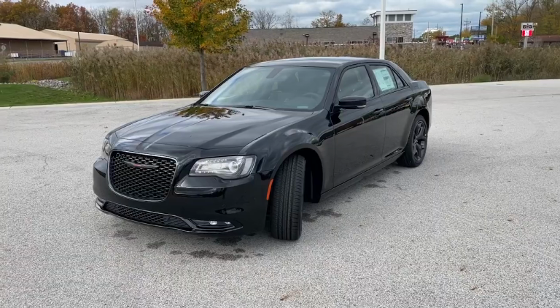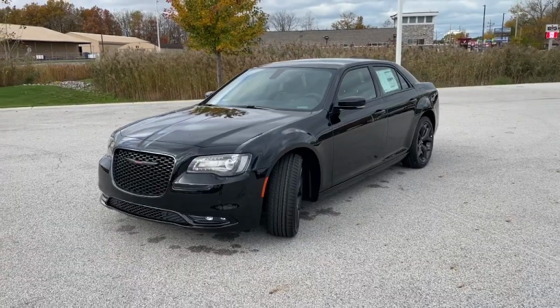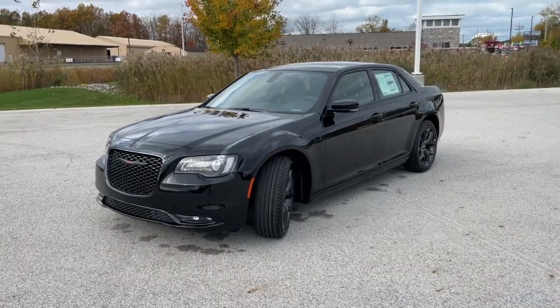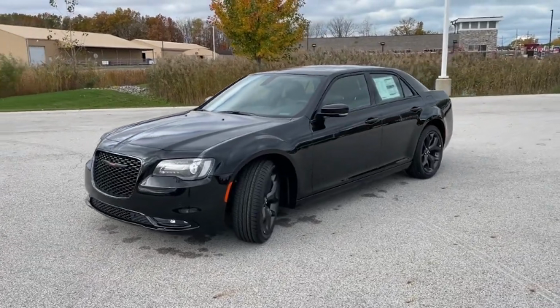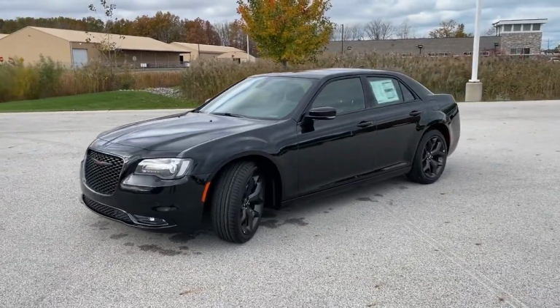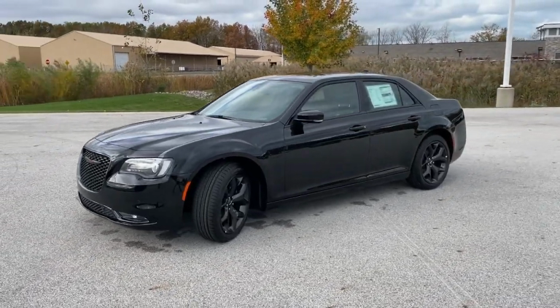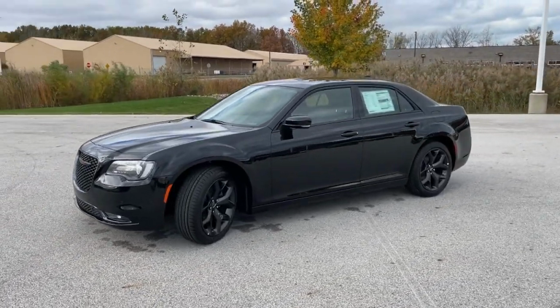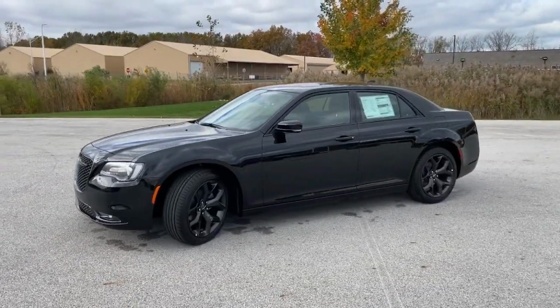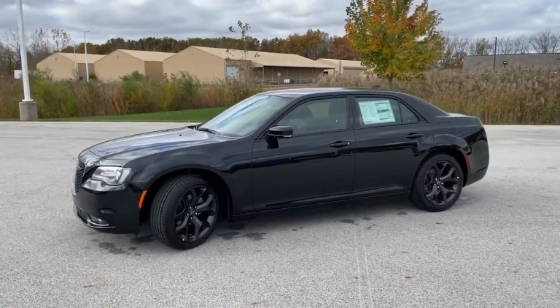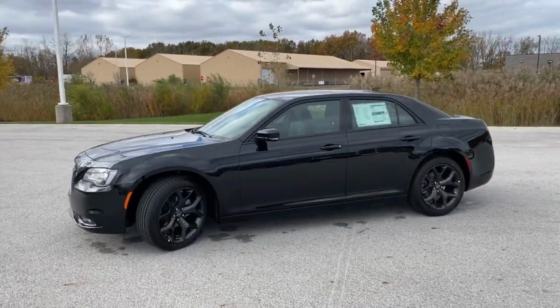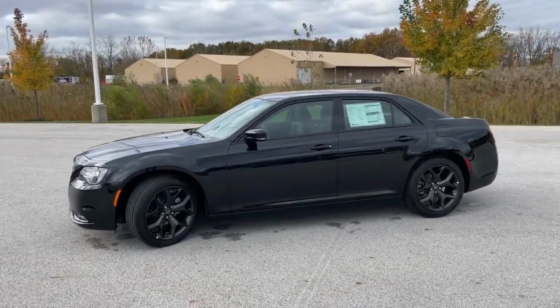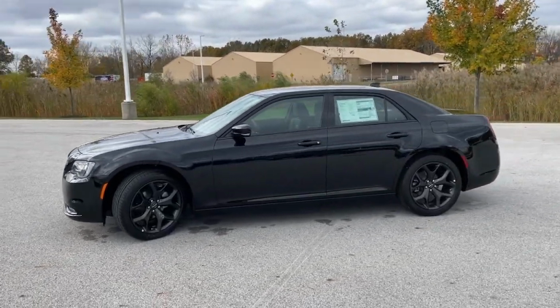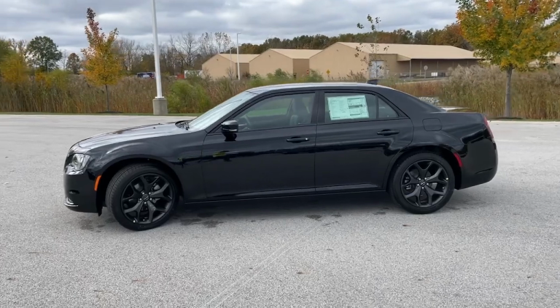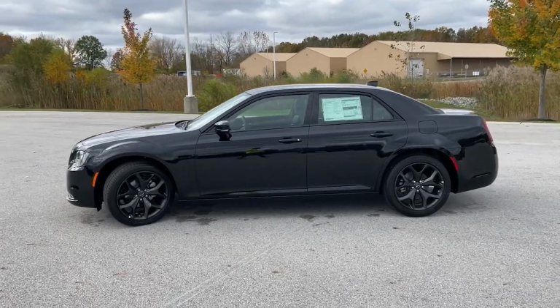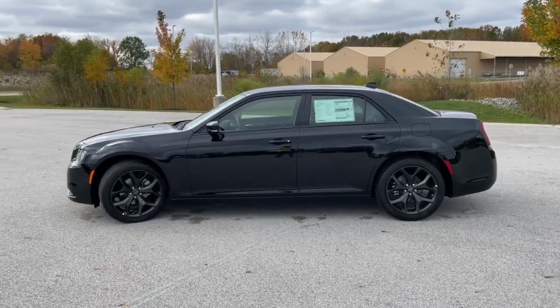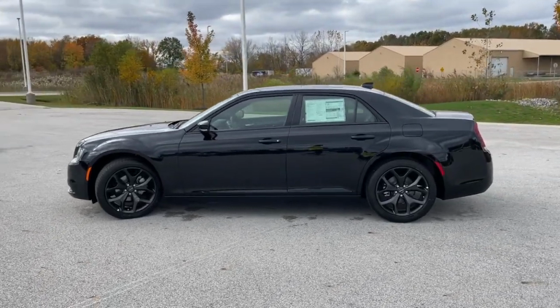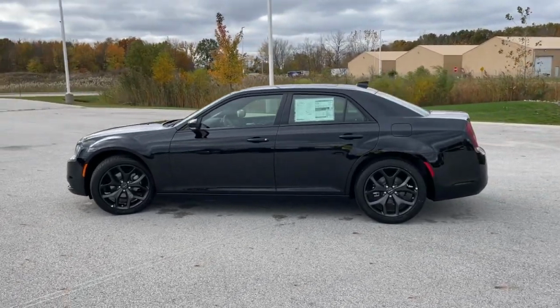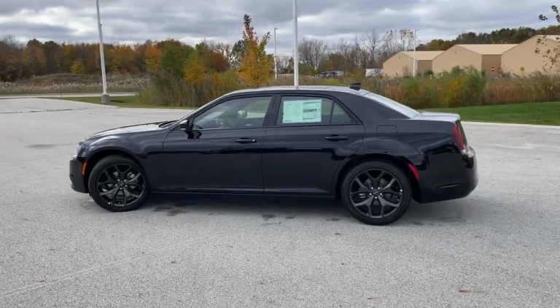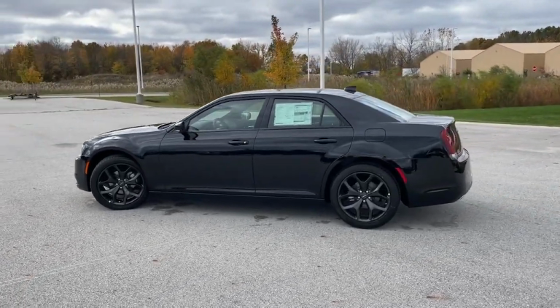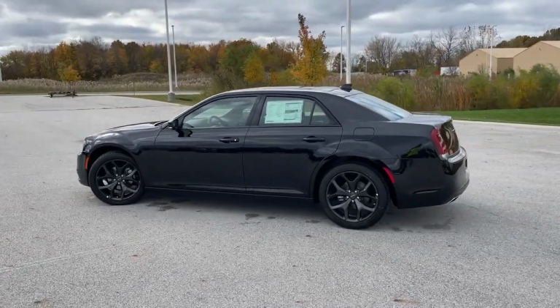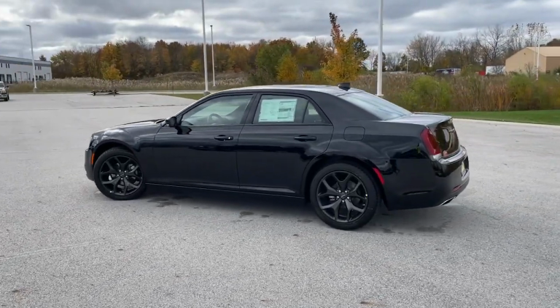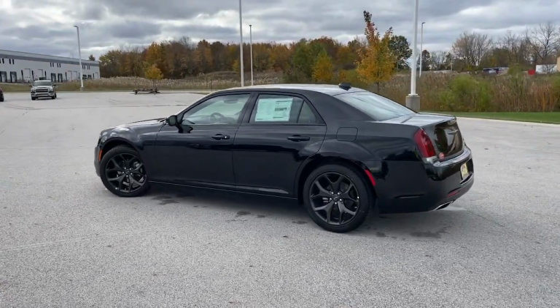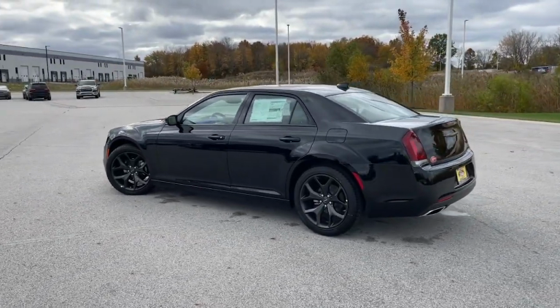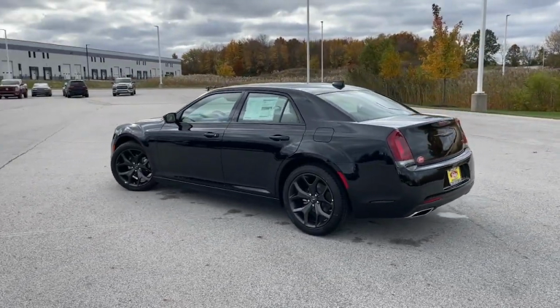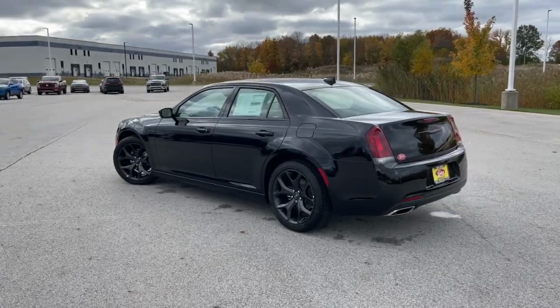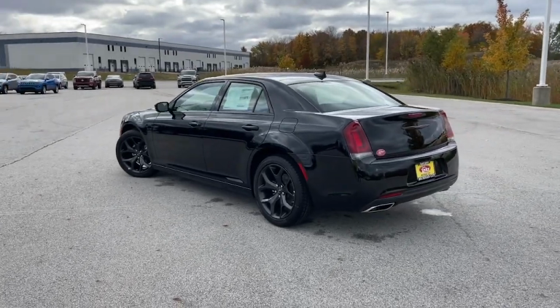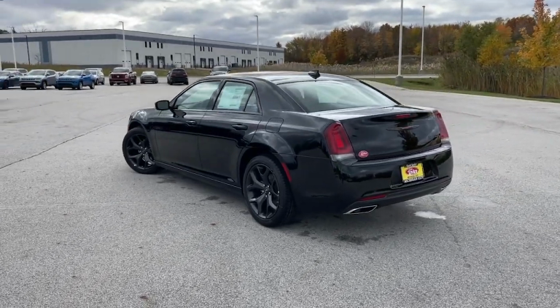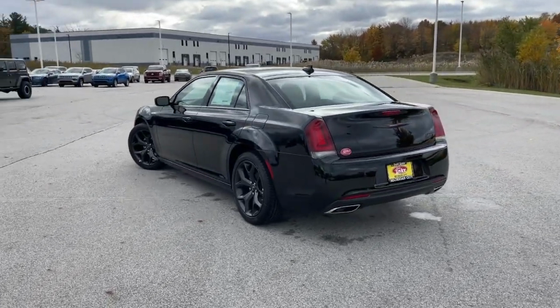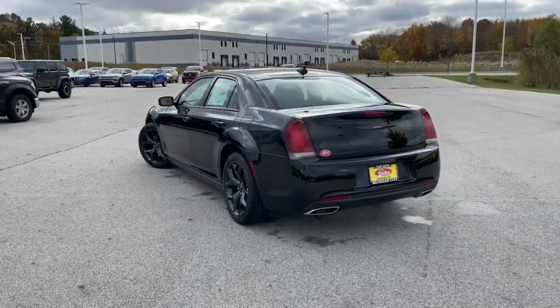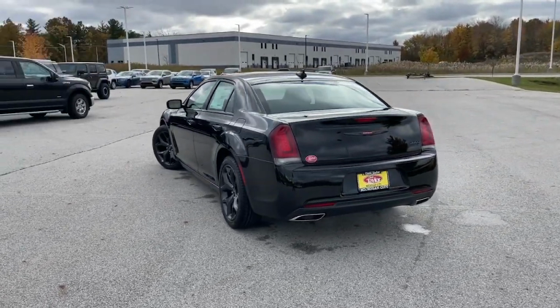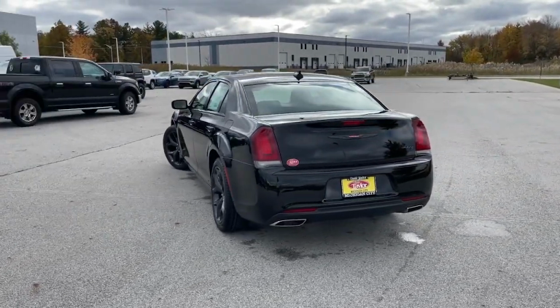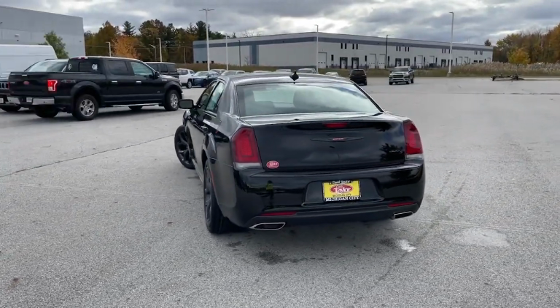Enjoy the view of this 2023 Chrysler 300. Cruise boldly in stylish comfort in the 300, the full-size sedan that blends traditional touring car panache with state-of-the-art automotive technology.